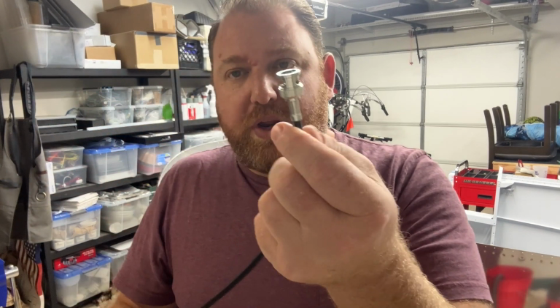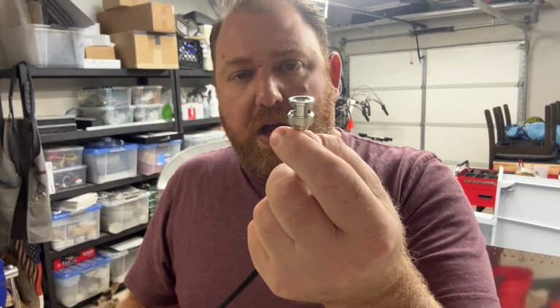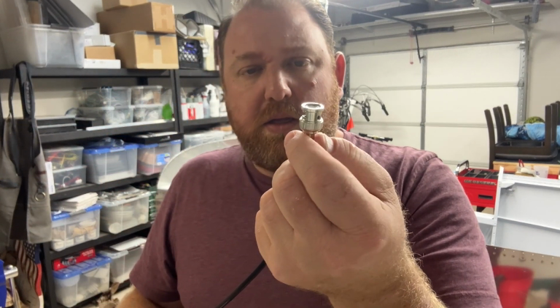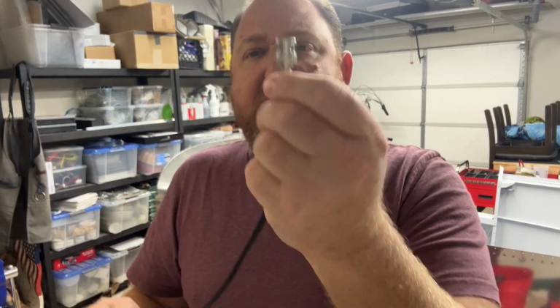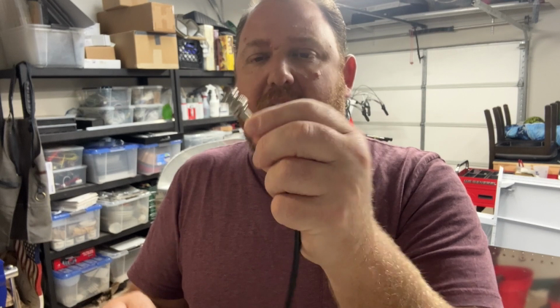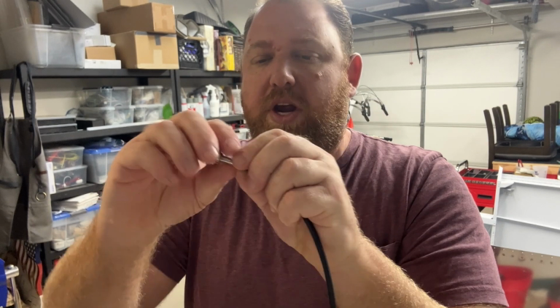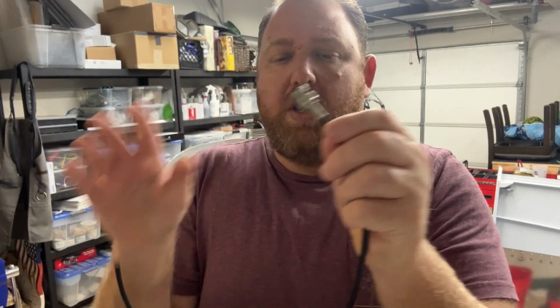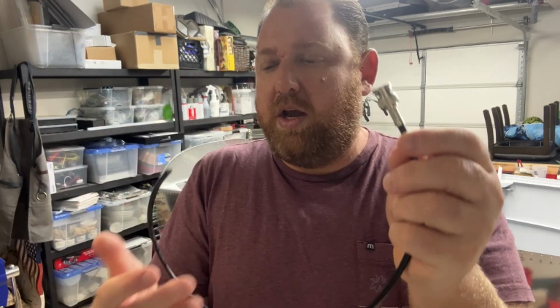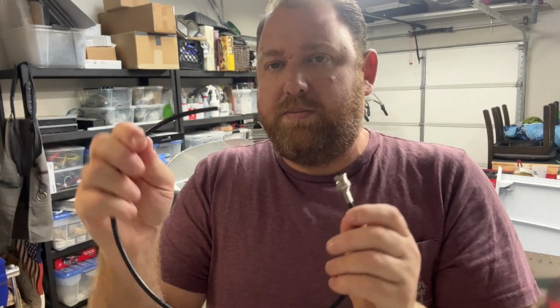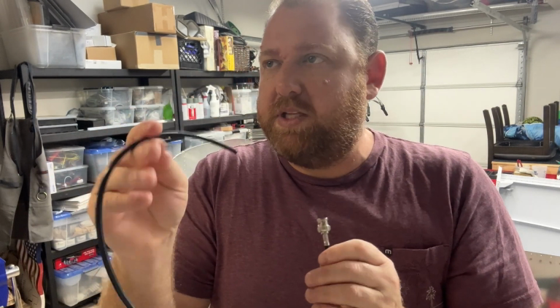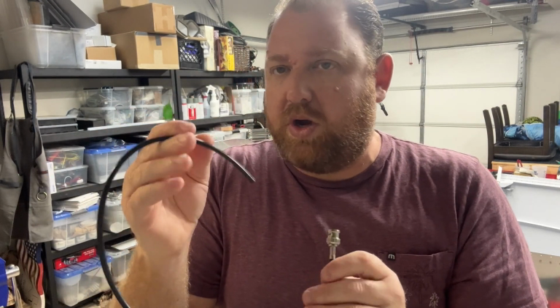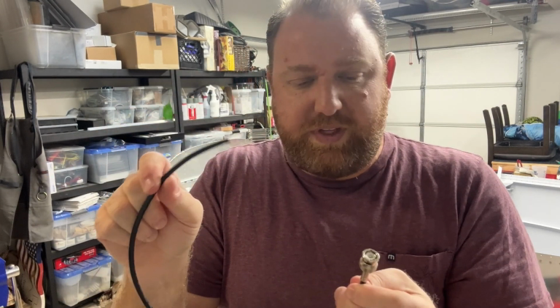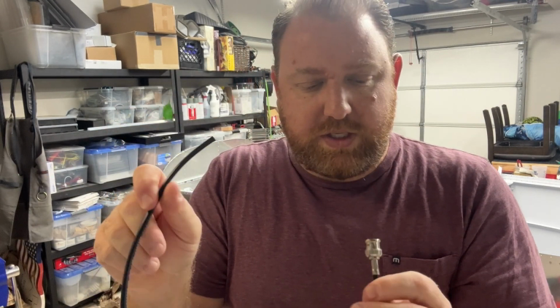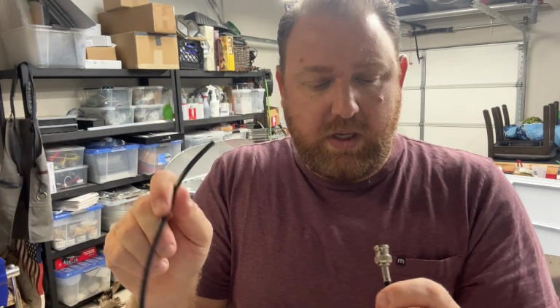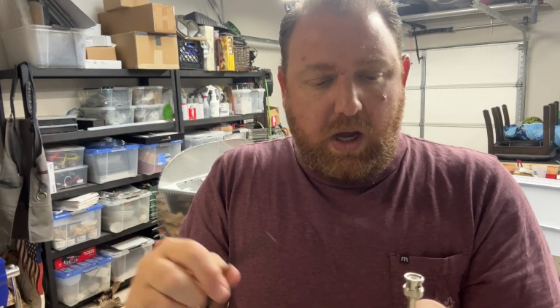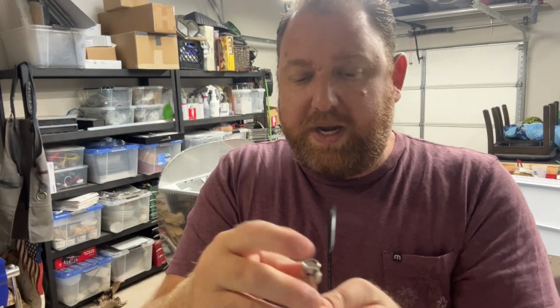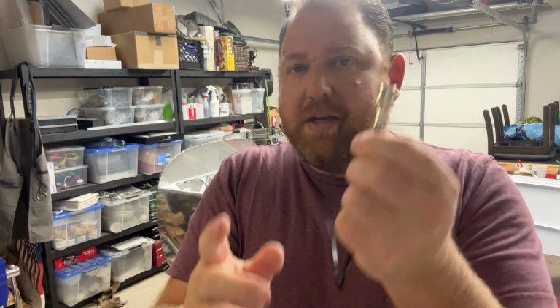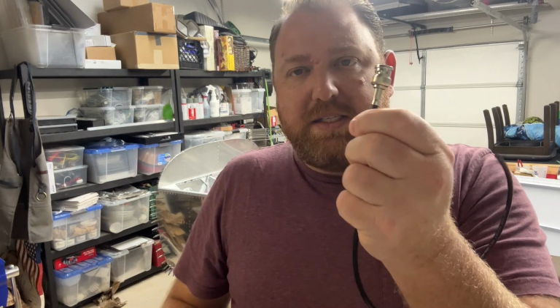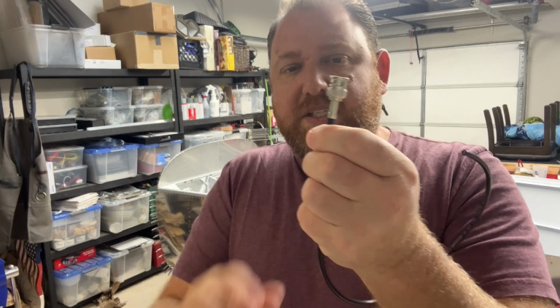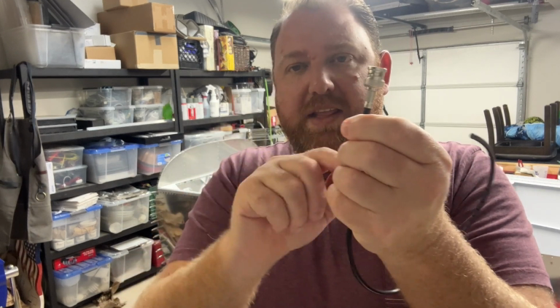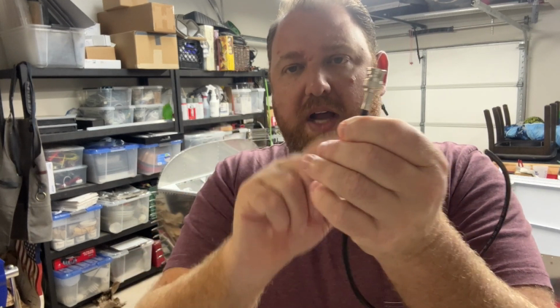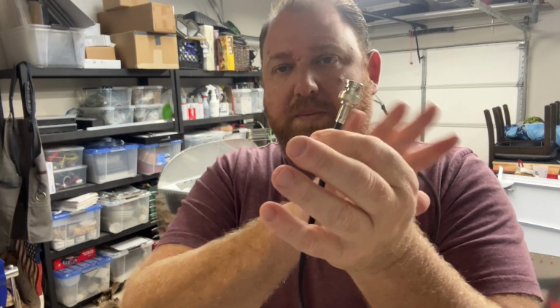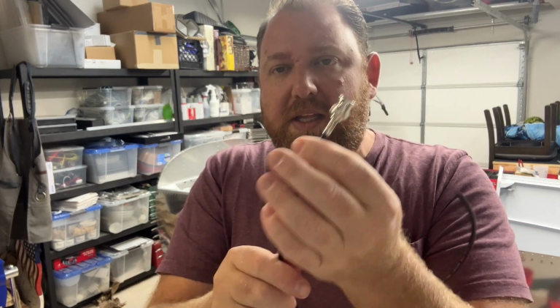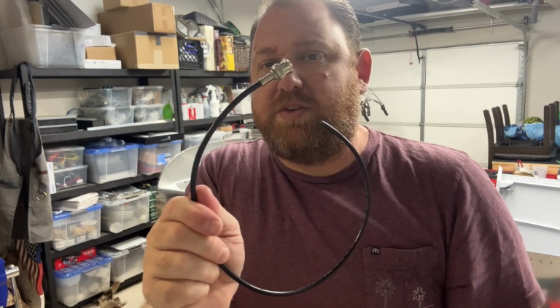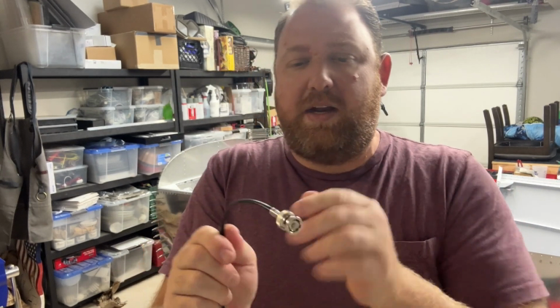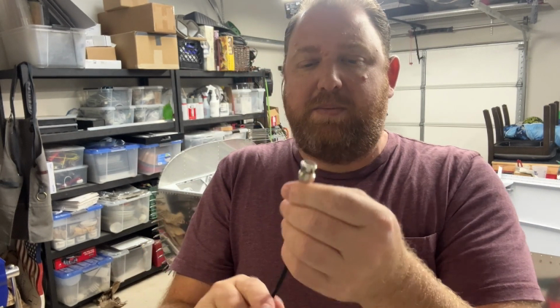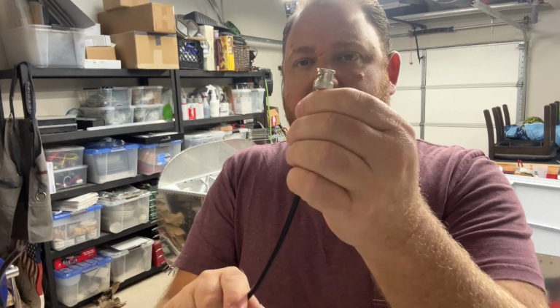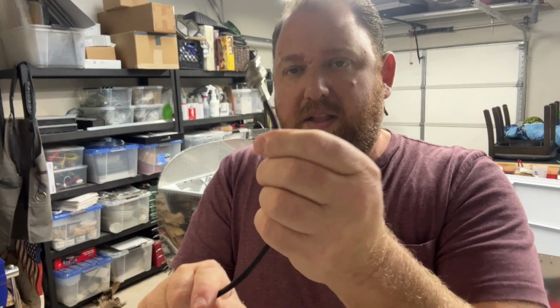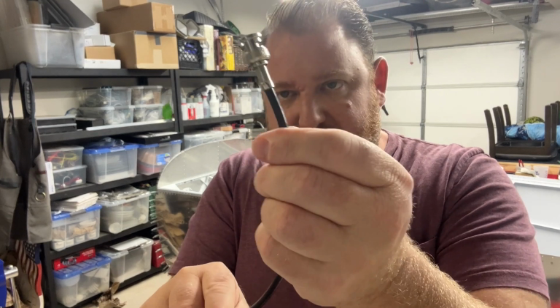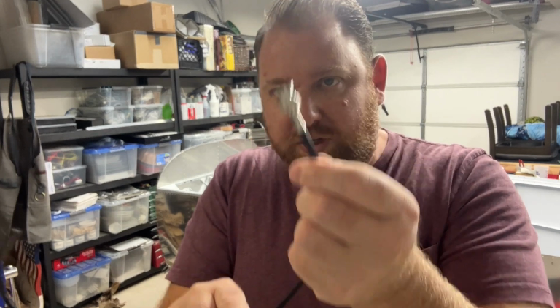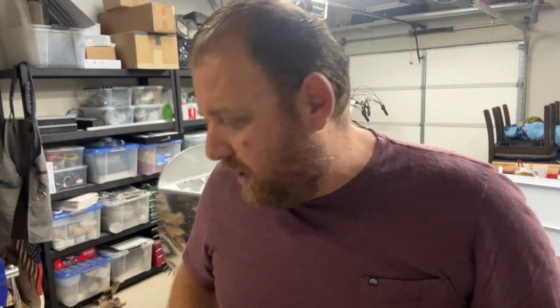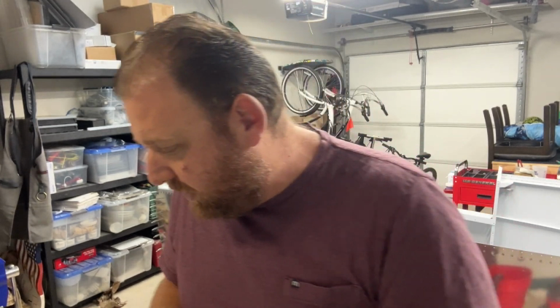We did a BNC connector on what I think was RG58 or something like that. Again, completely demystified this process. And this is a factory-quality joint that we did.